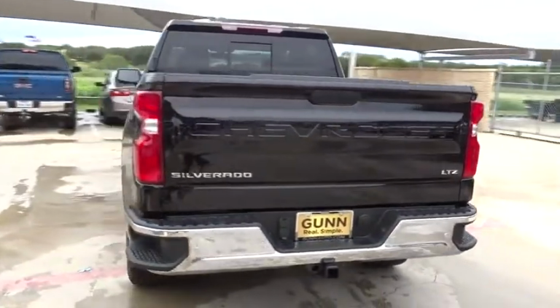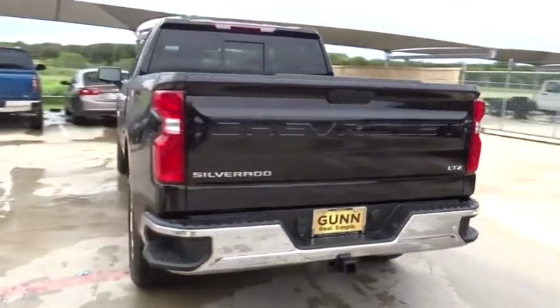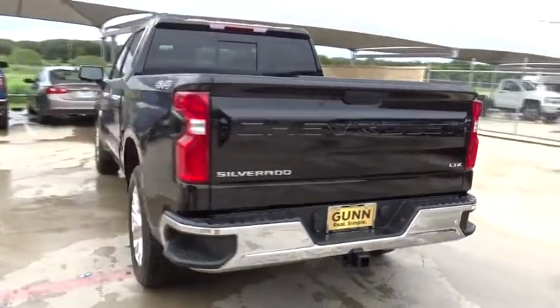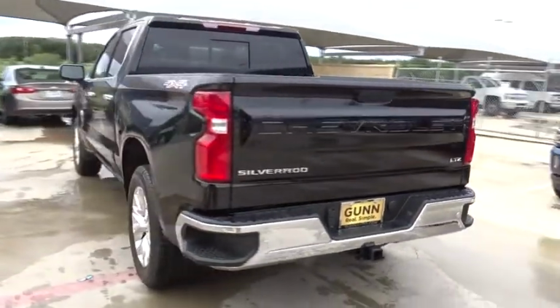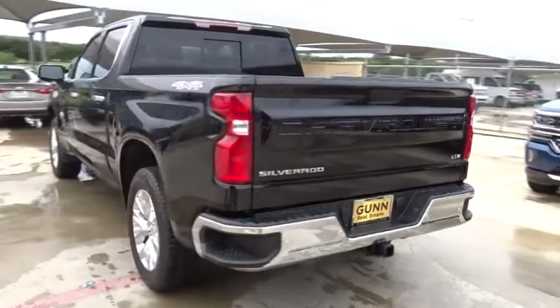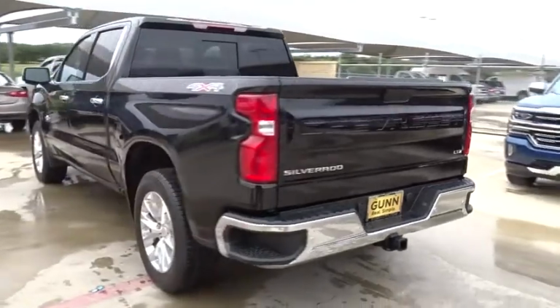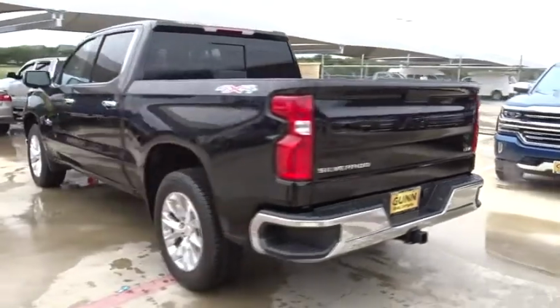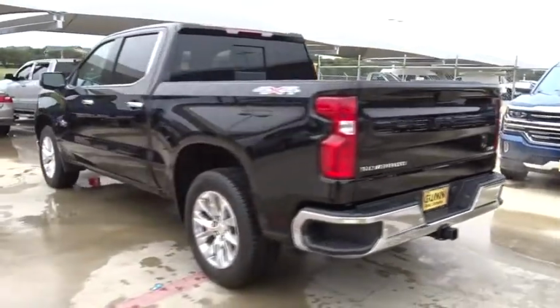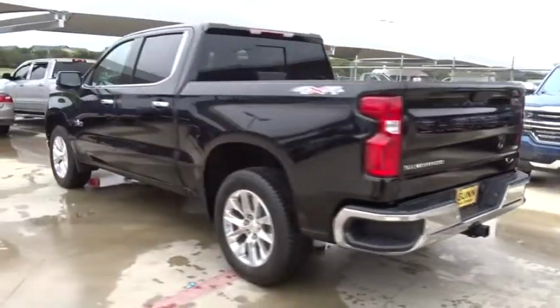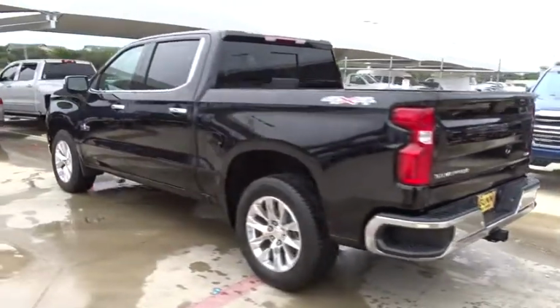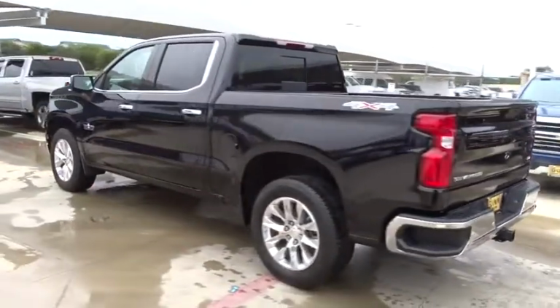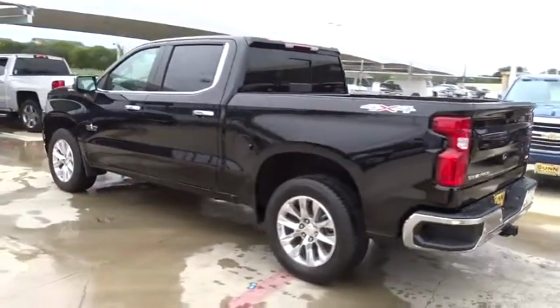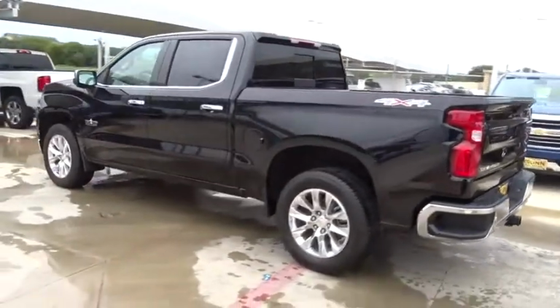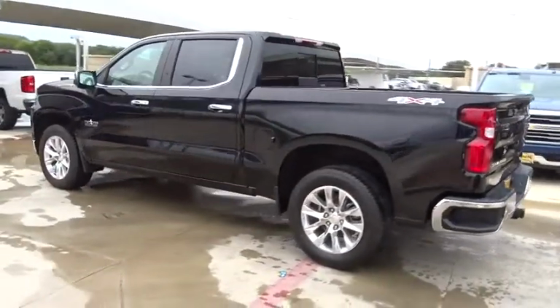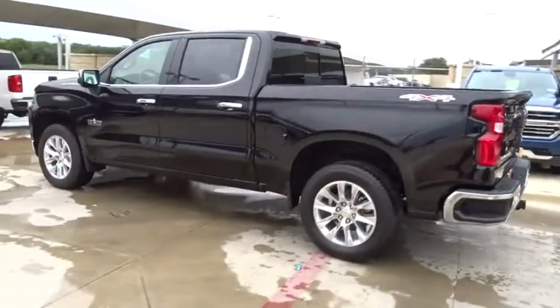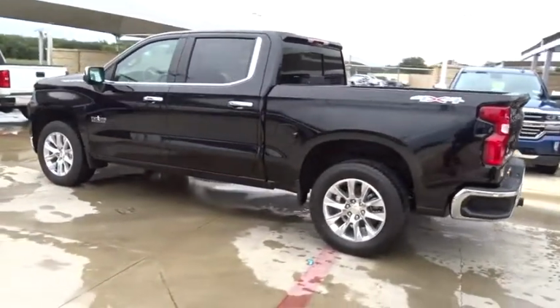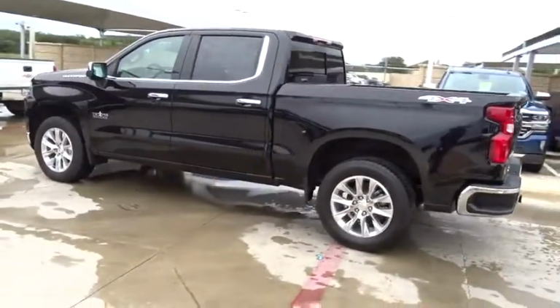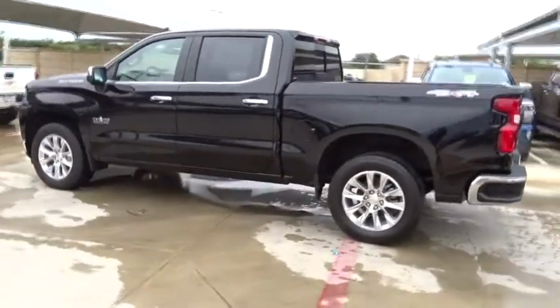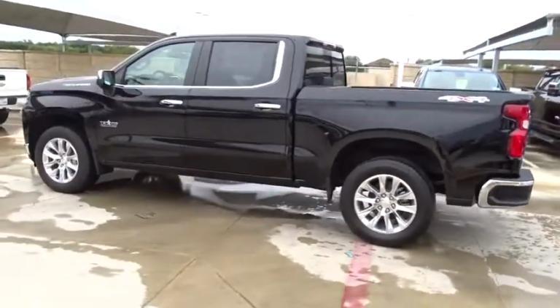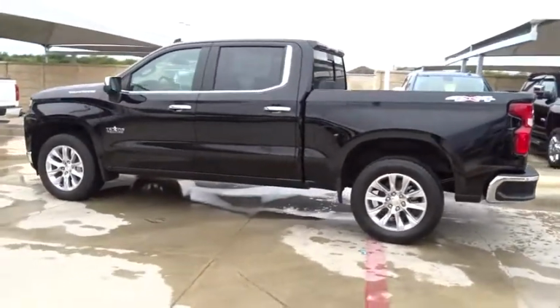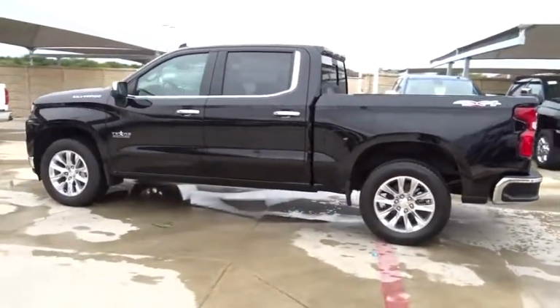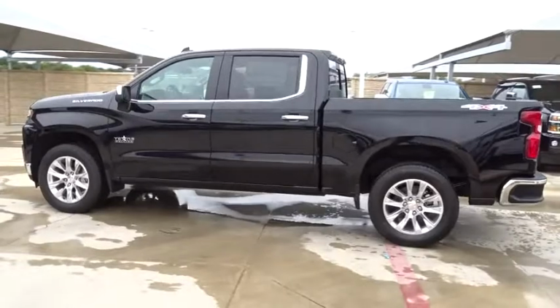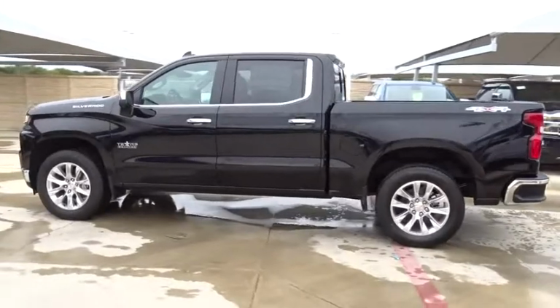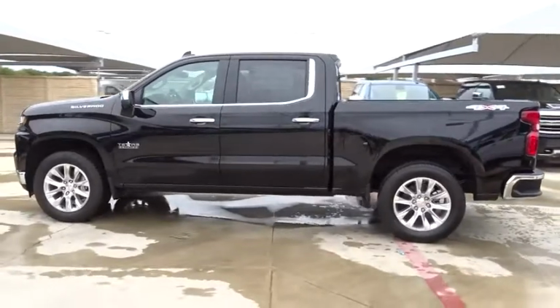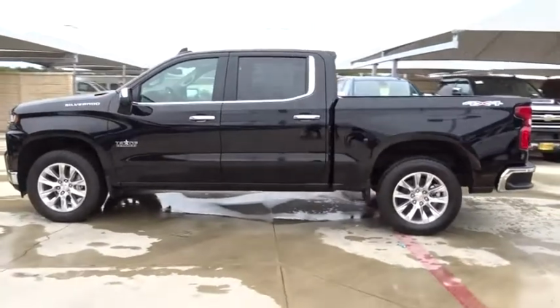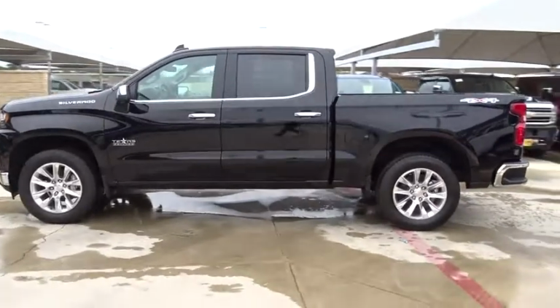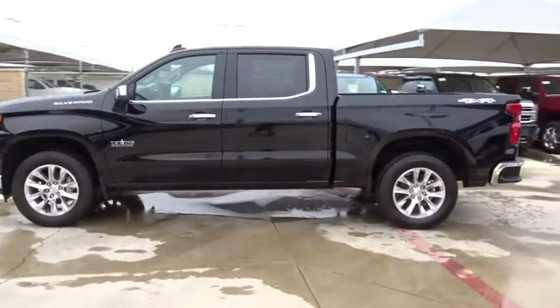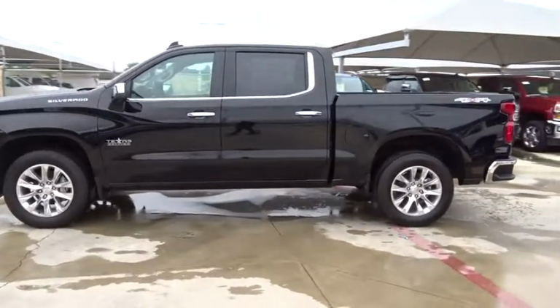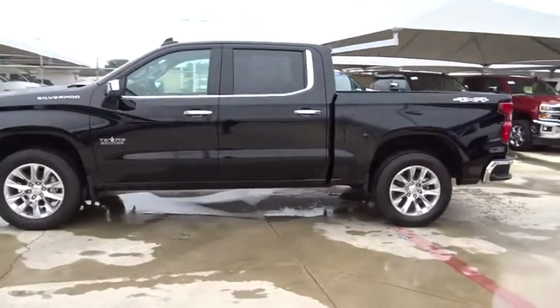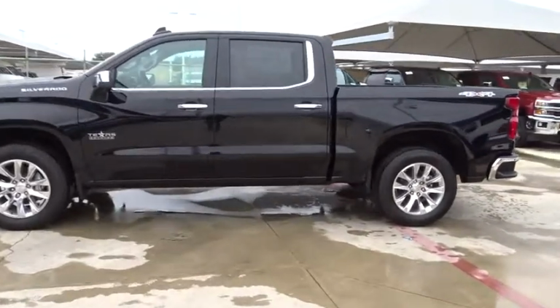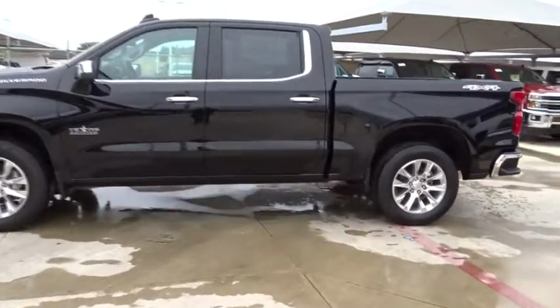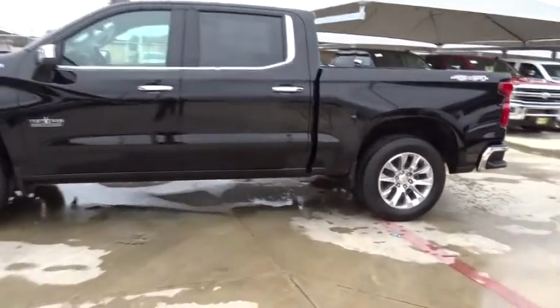Power passenger seat, keyless entry, traction control, steering wheel audio control, remote engine start, stability control, tow hitch, backup camera.